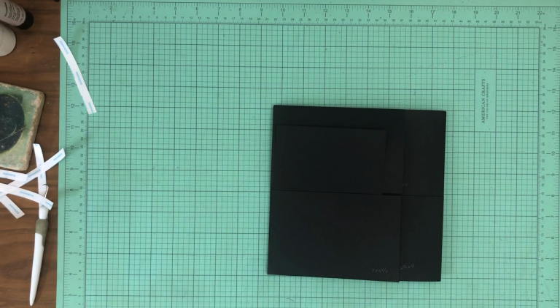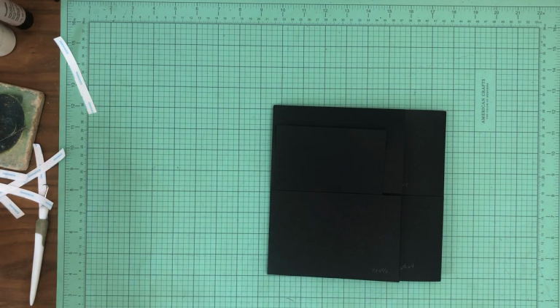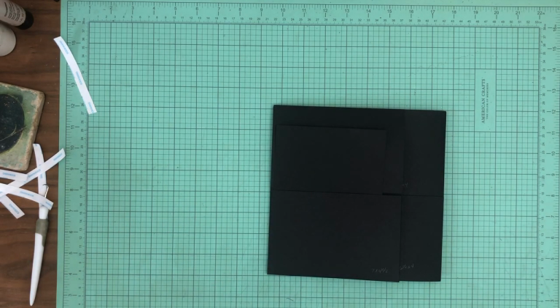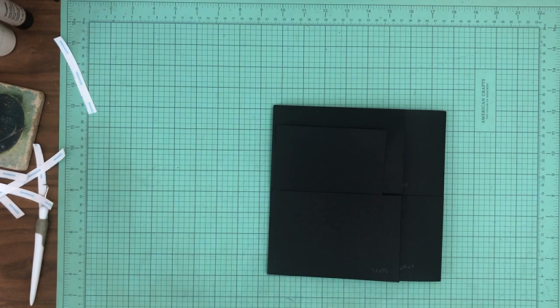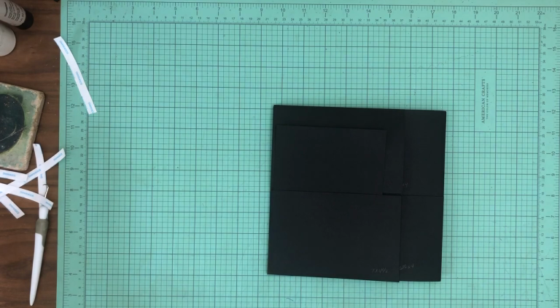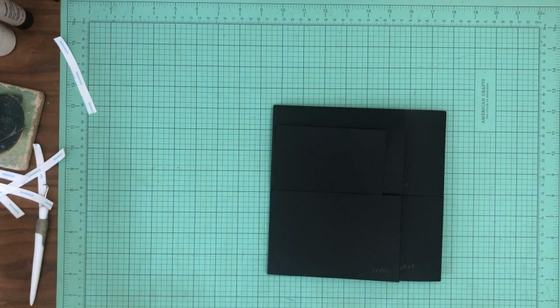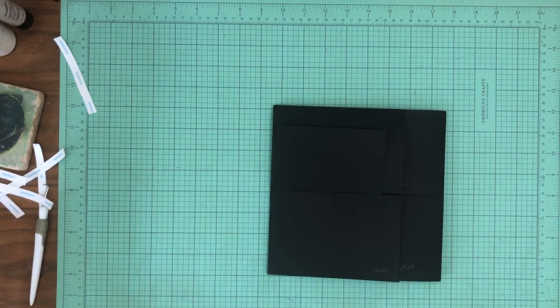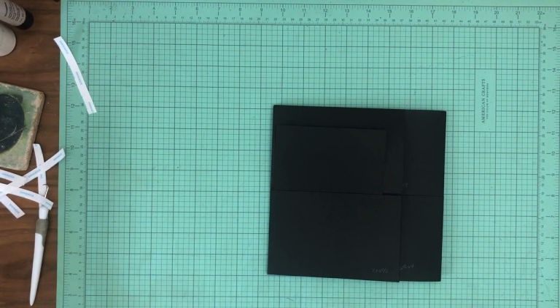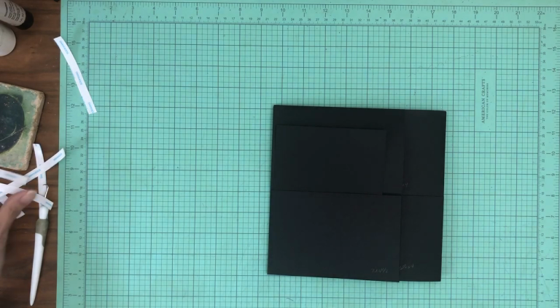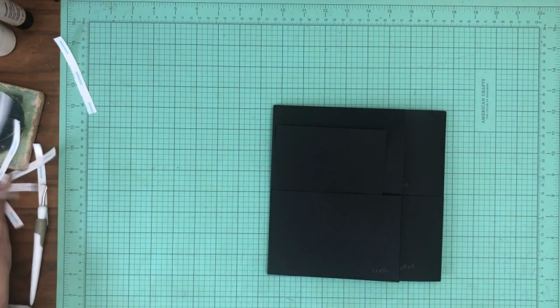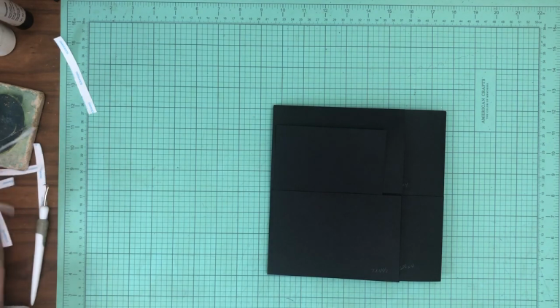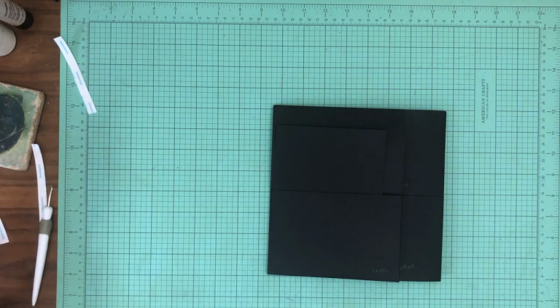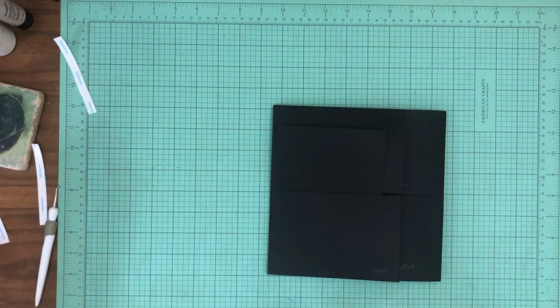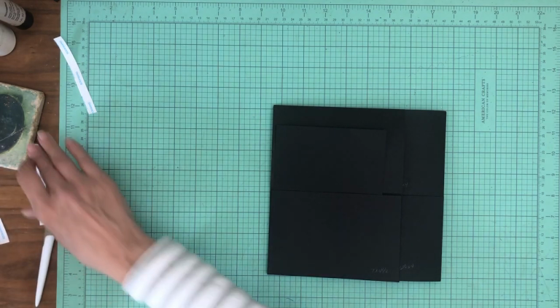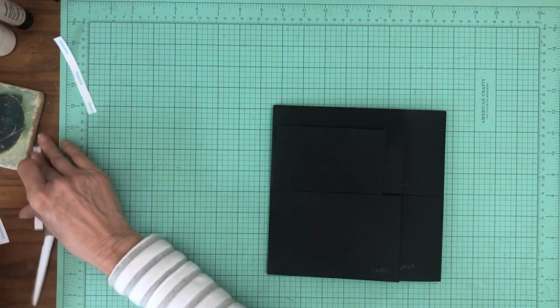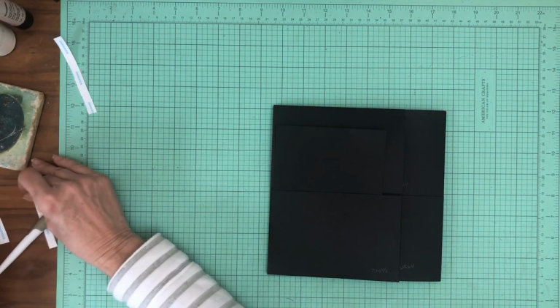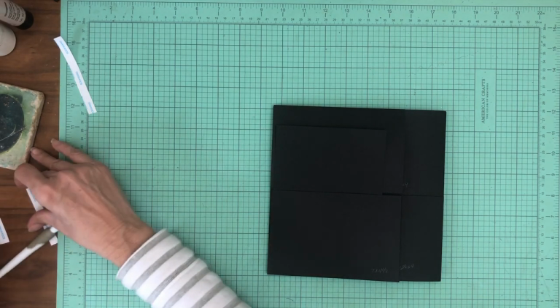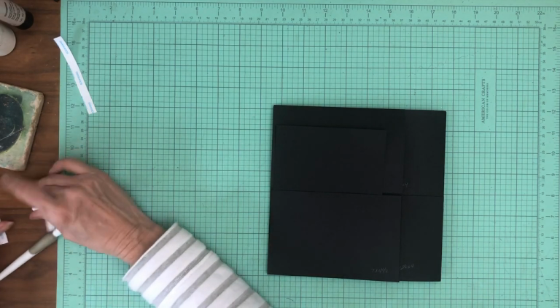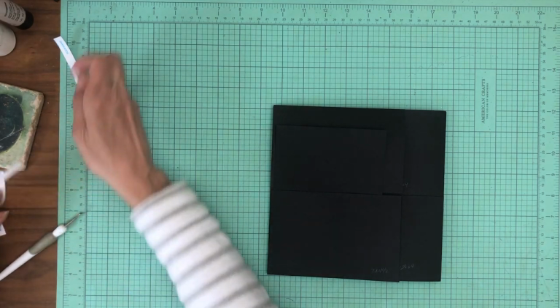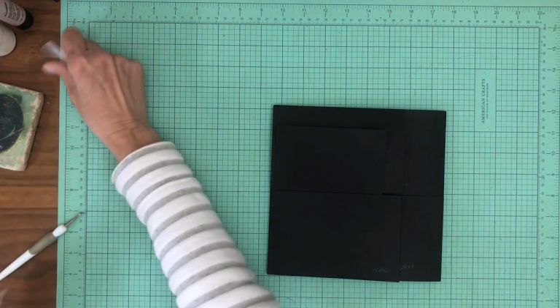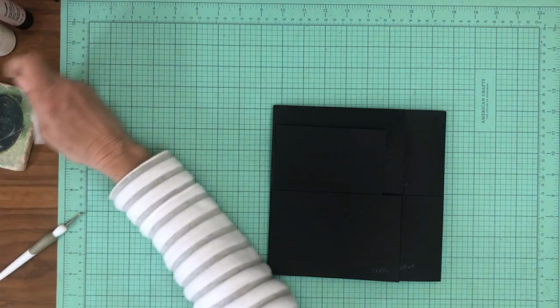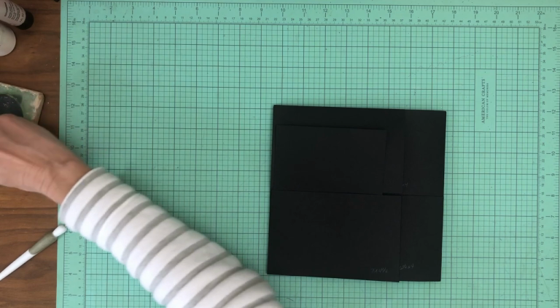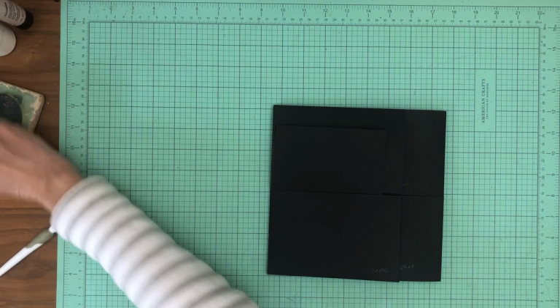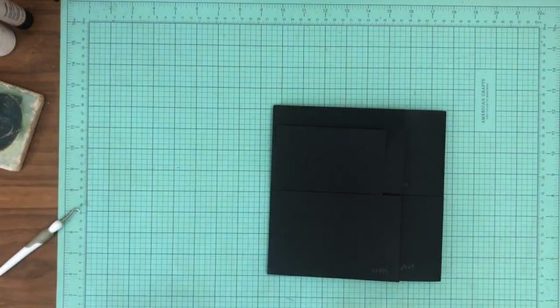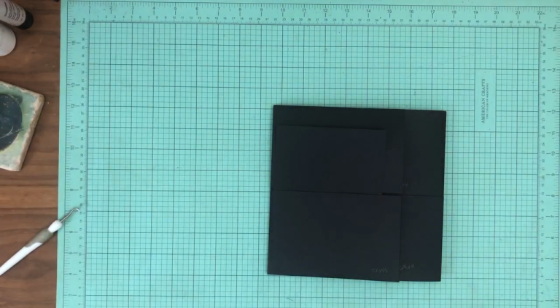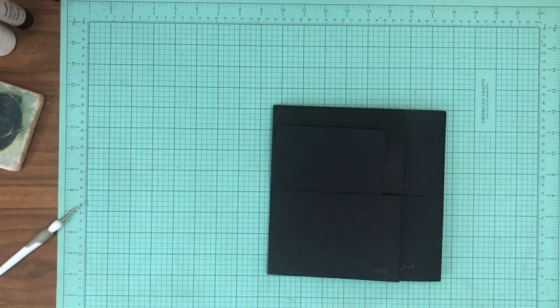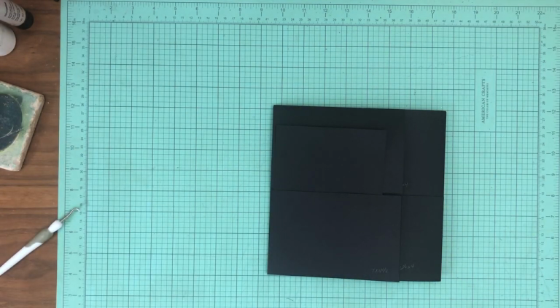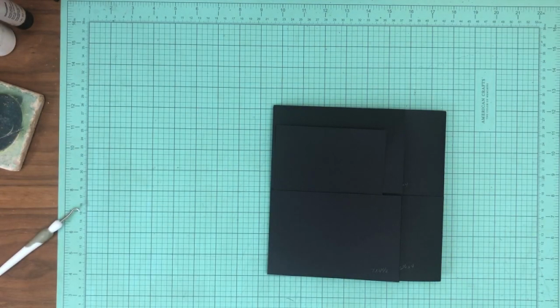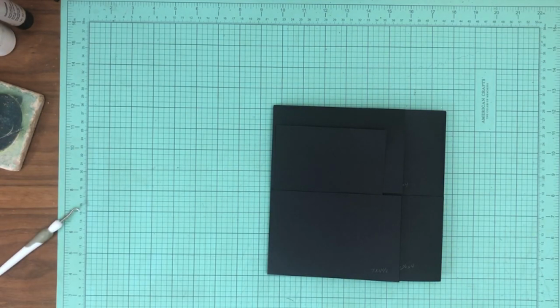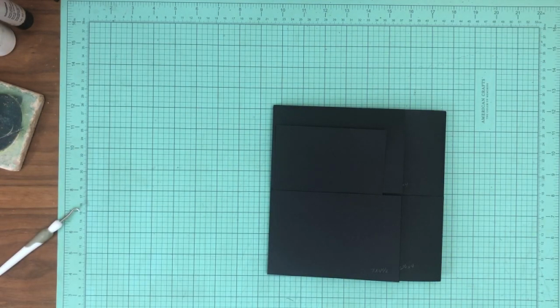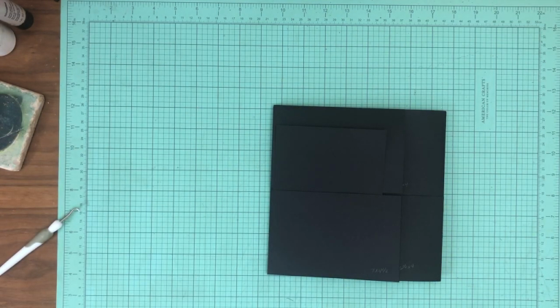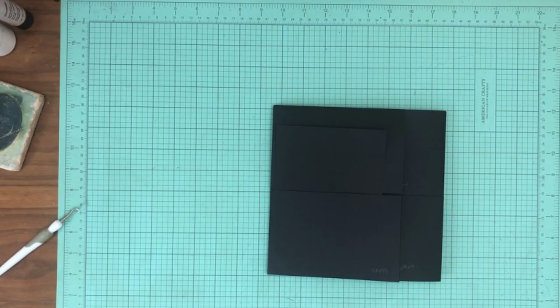When we get back together shortly I will have my designer papers laid out, organized, inked, and ready to be installed. I'll be back soon, guys.